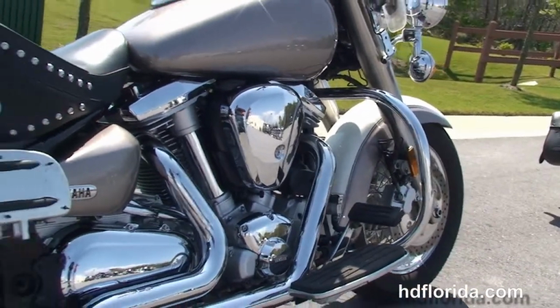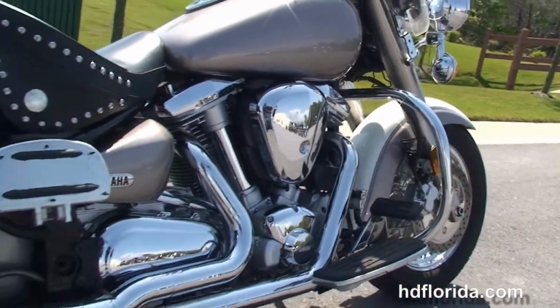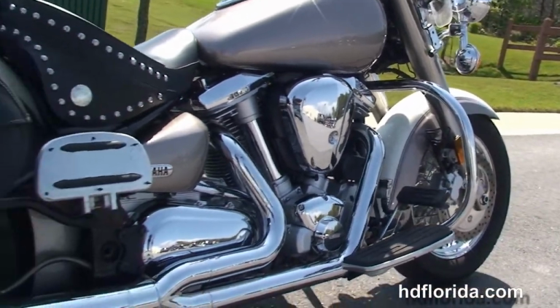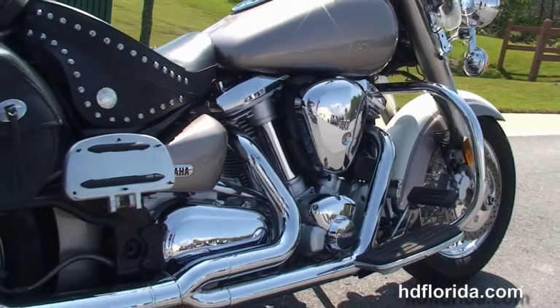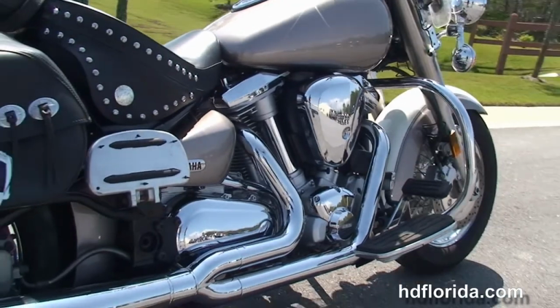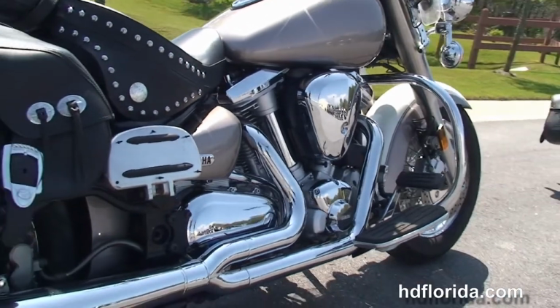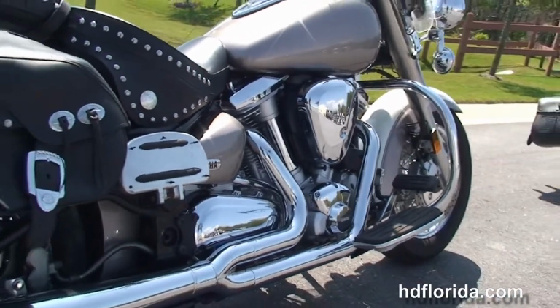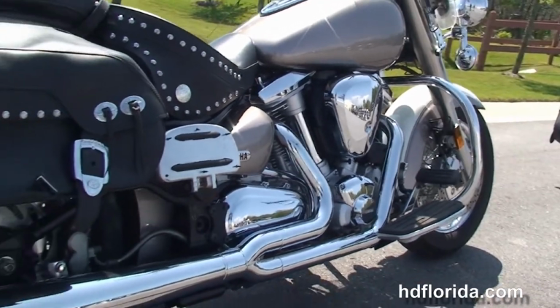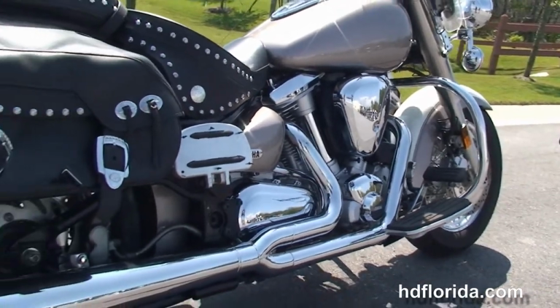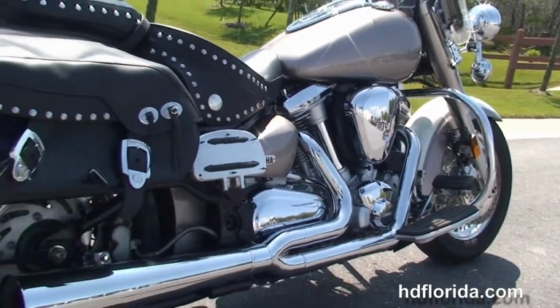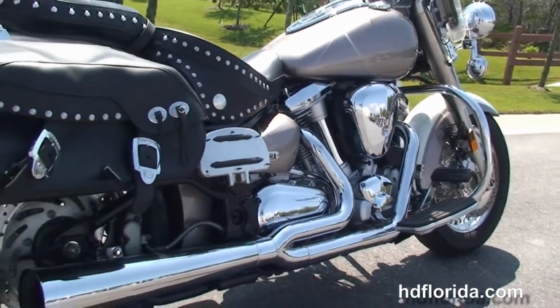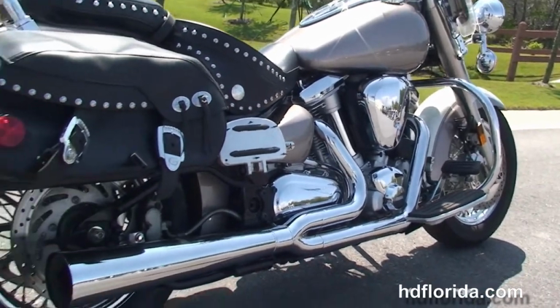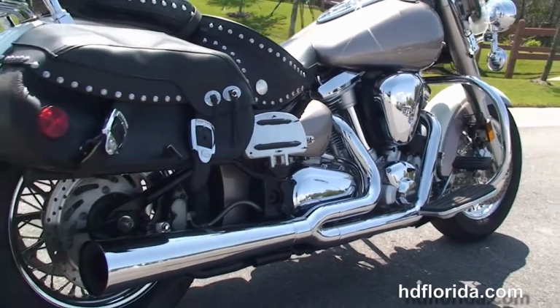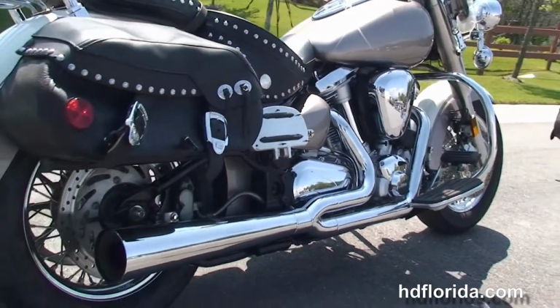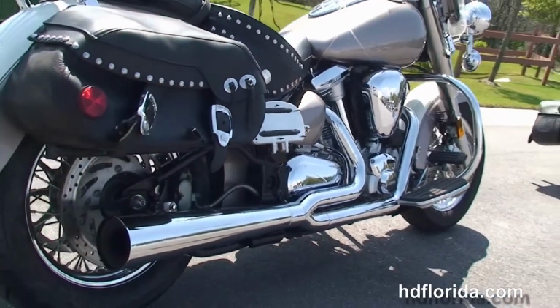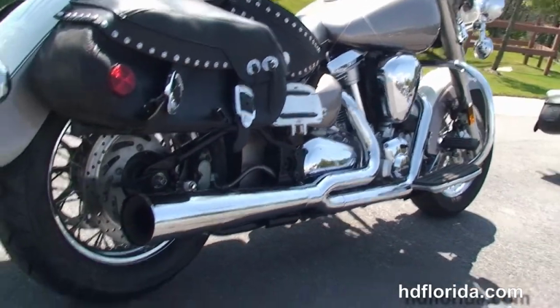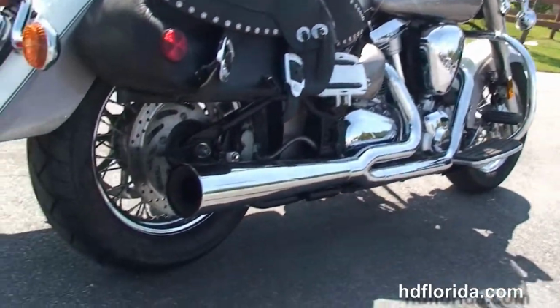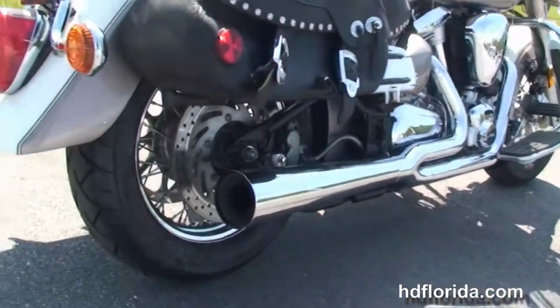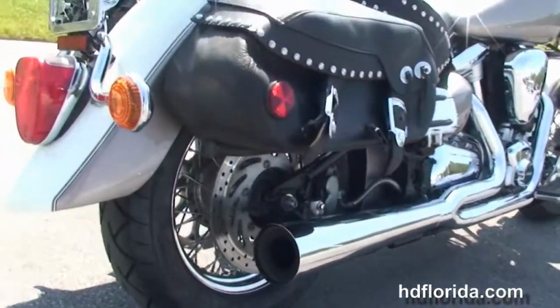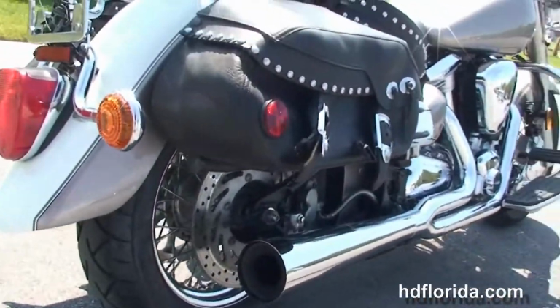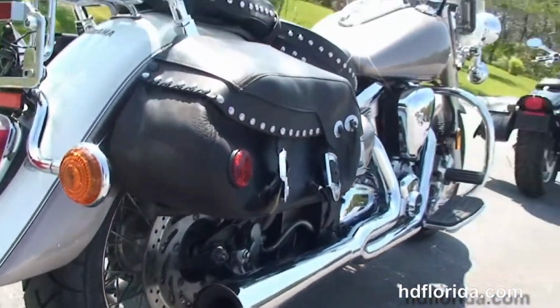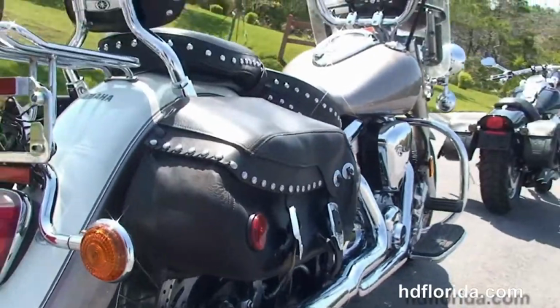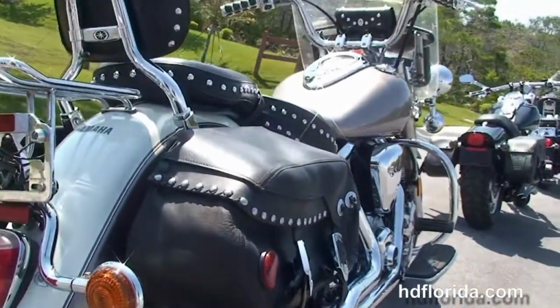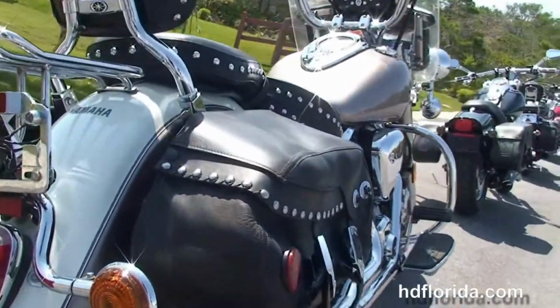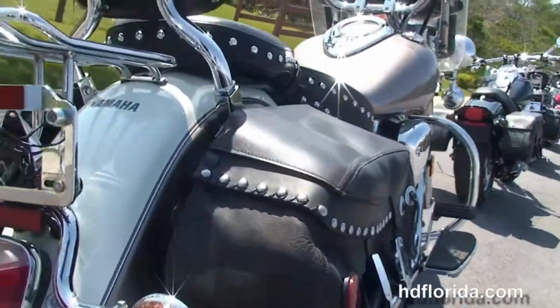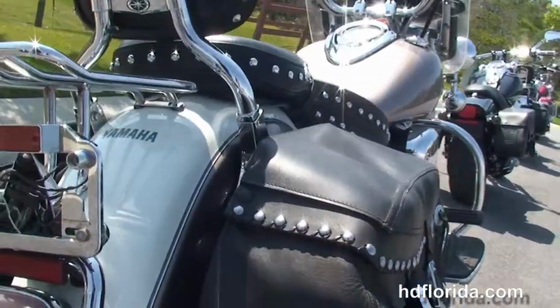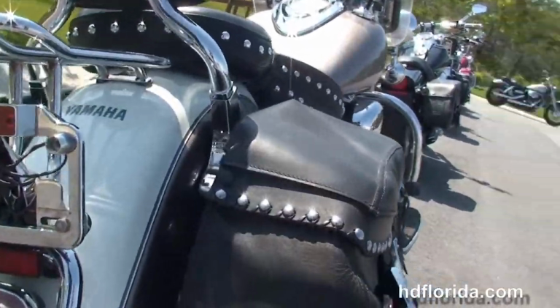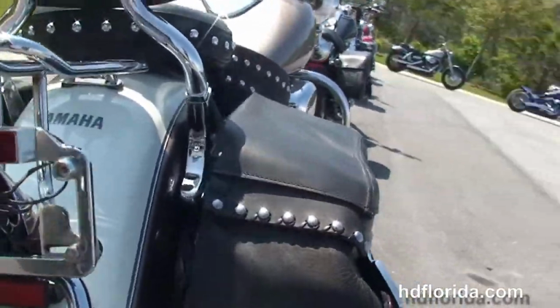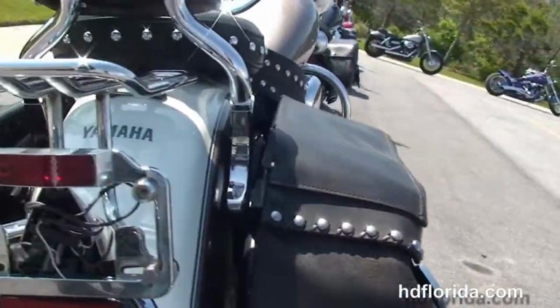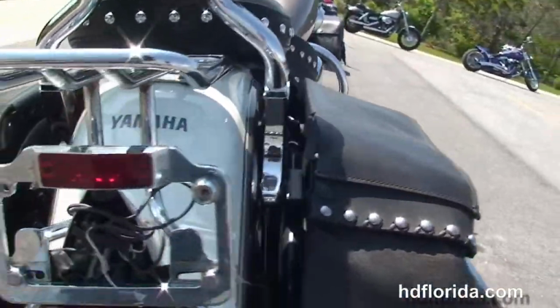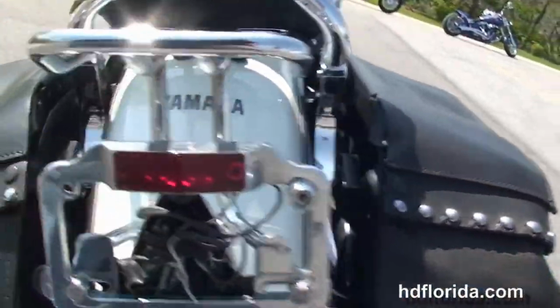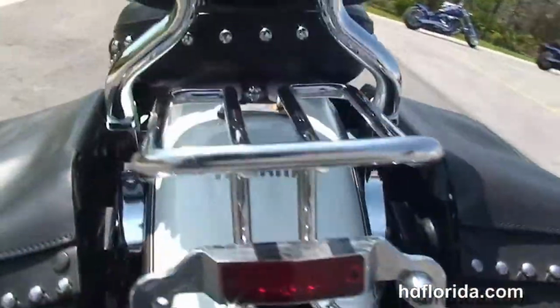Full-size rider and passenger floorboards, and the chrome 2-1 Vance & Hines exhaust. Soft studded leather saddlebags and an additional chrome luggage rack.